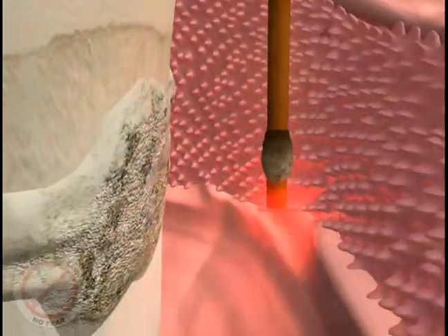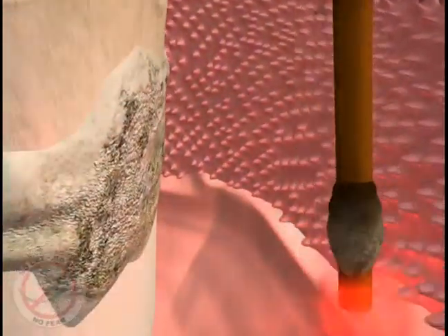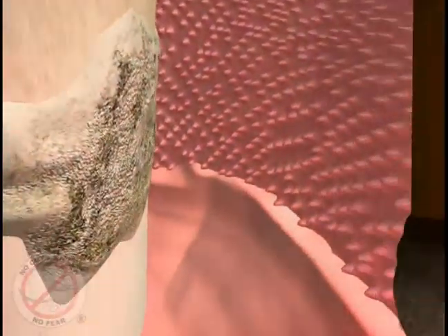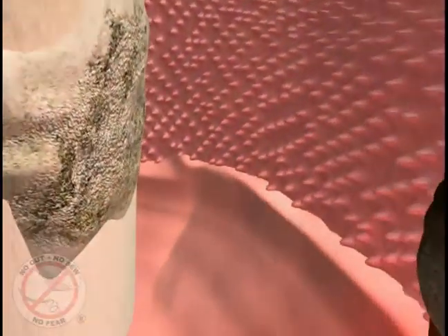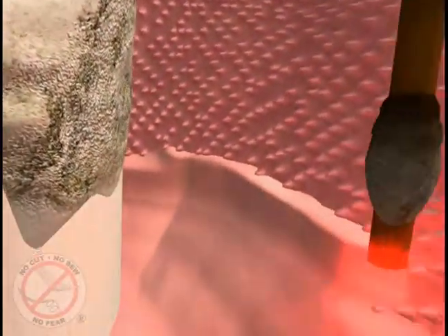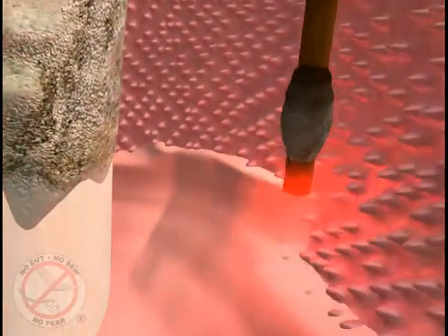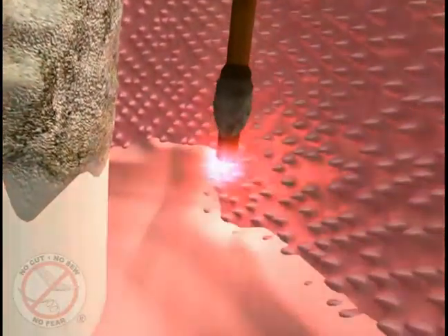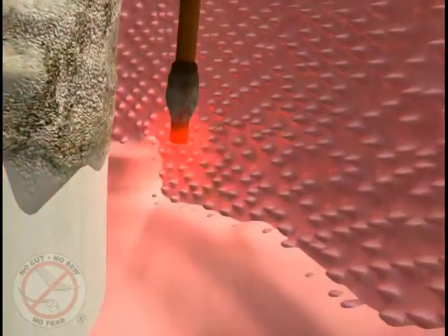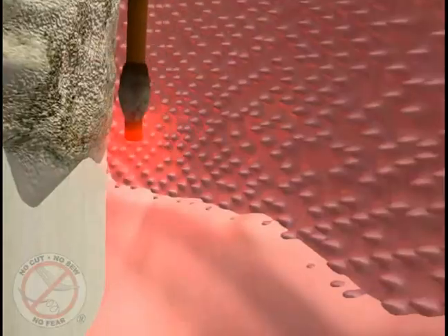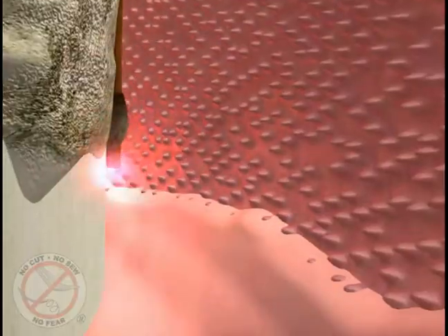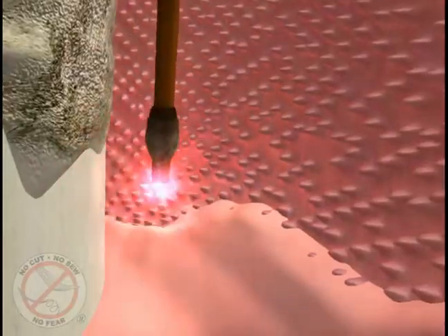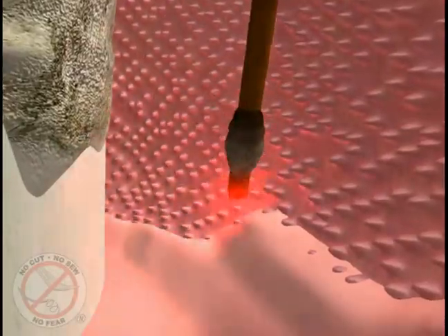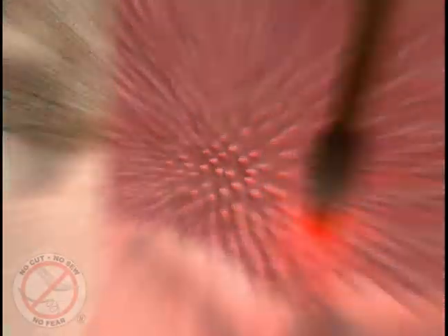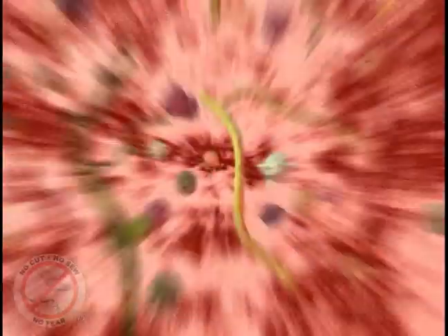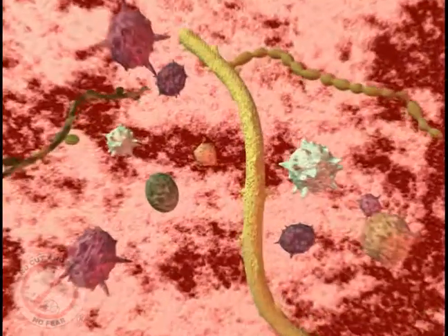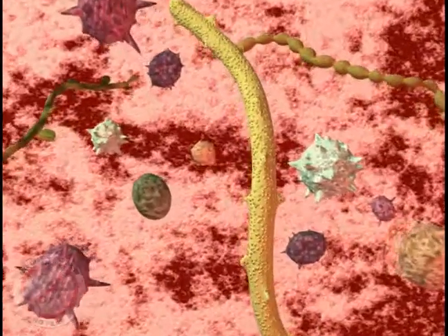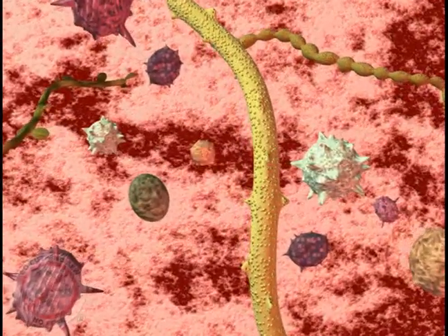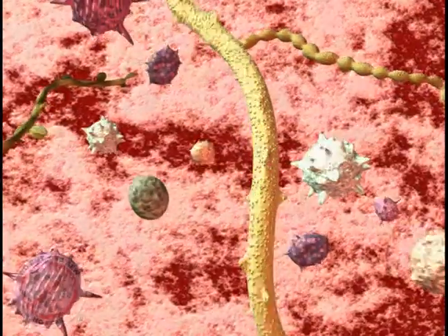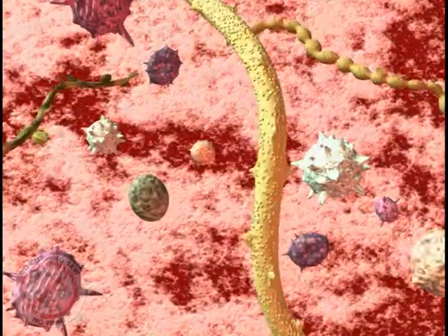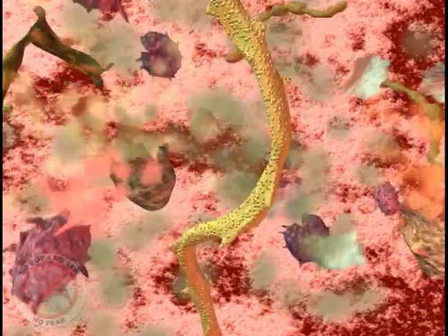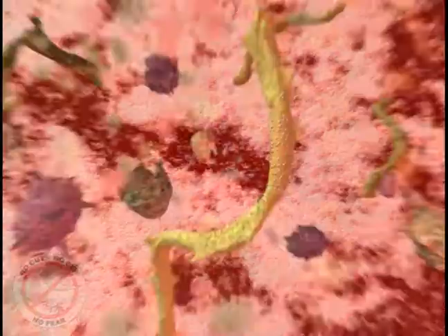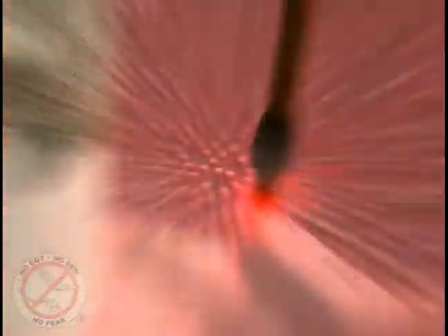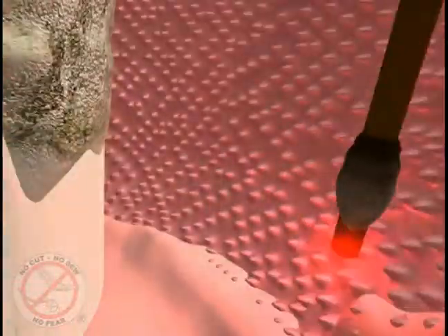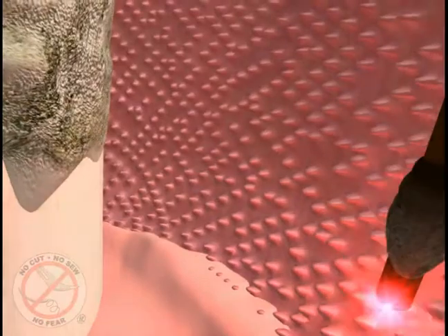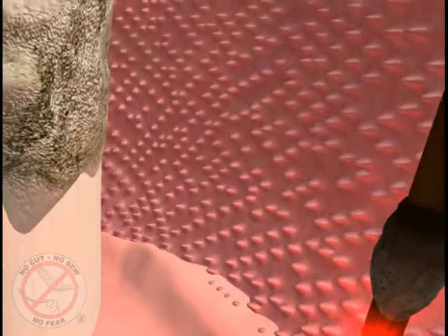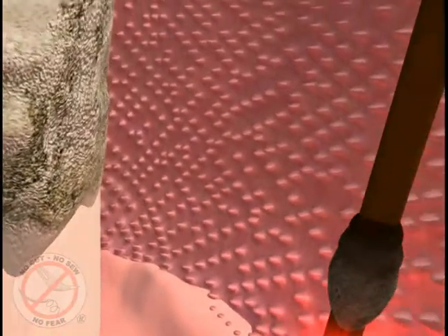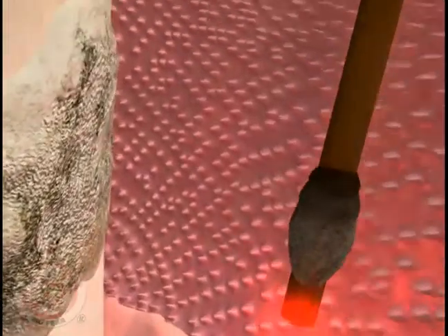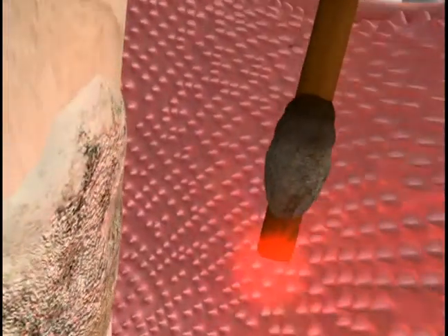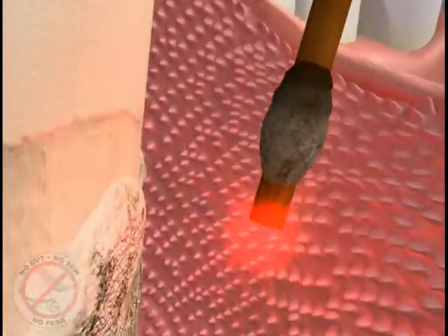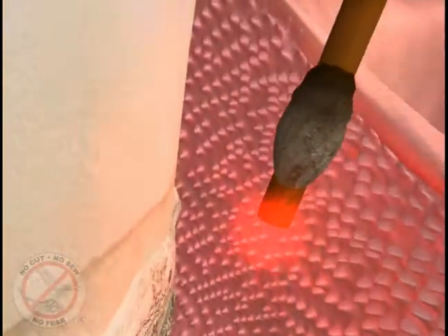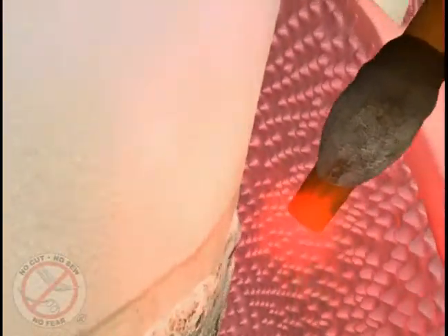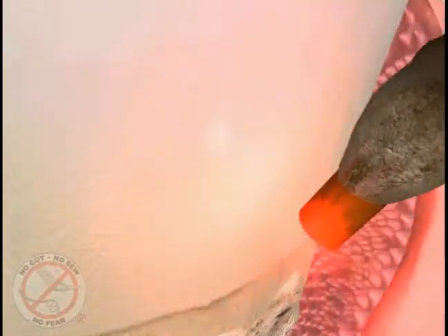There are specific germs and bacteria that cause gum disease. The Periolase laser is designed to target and eliminate selectively only the diseased tissue and germs, dissolving toxins and leaving the healthy tissue unharmed.